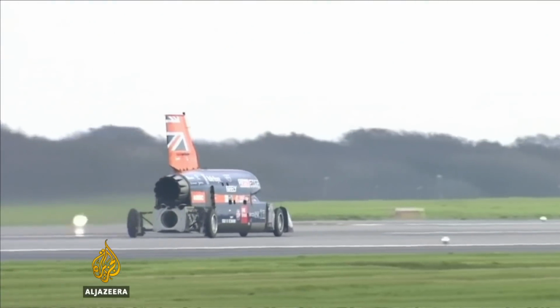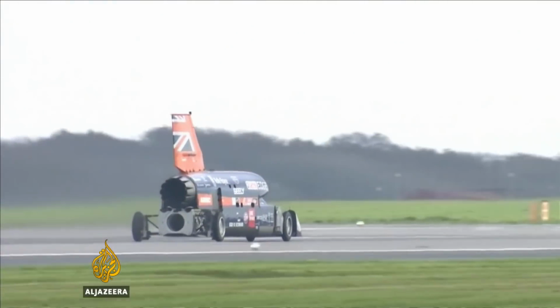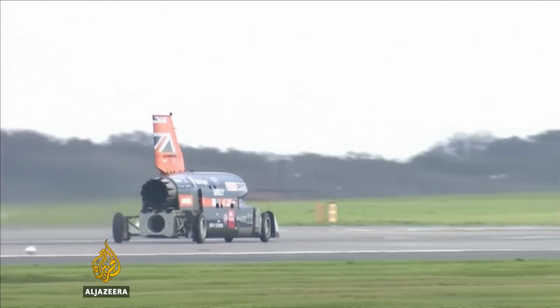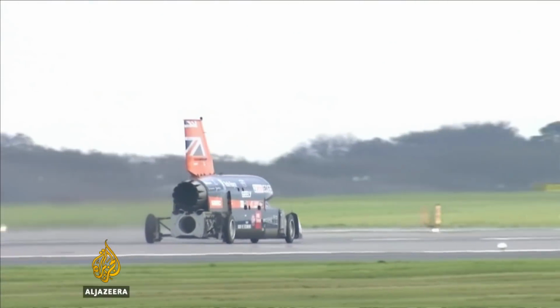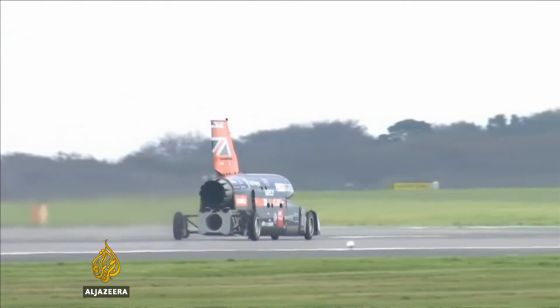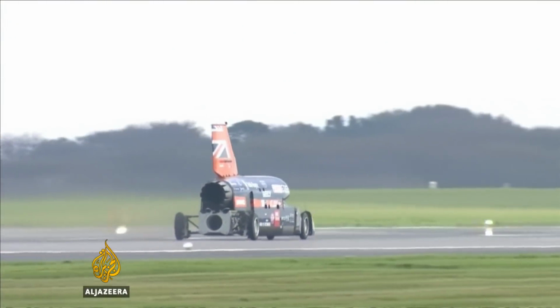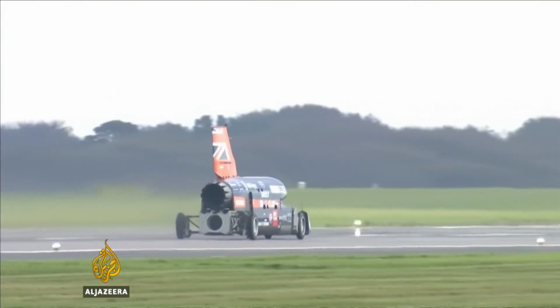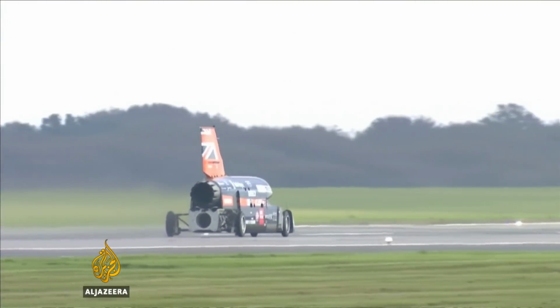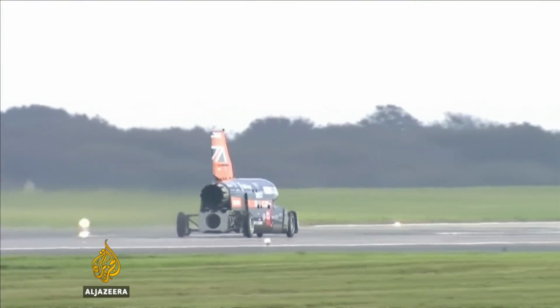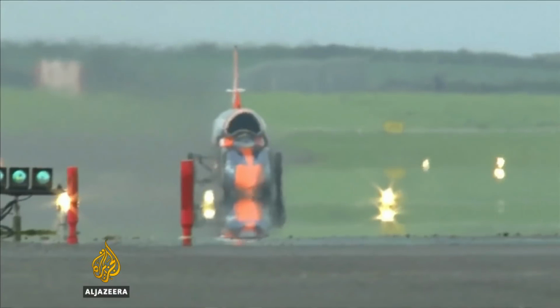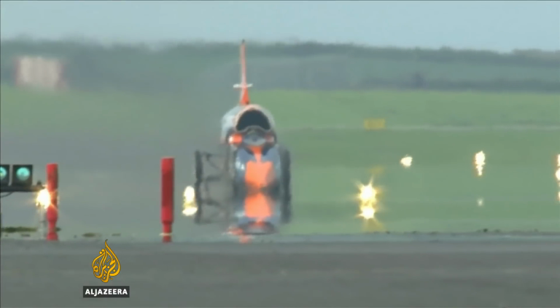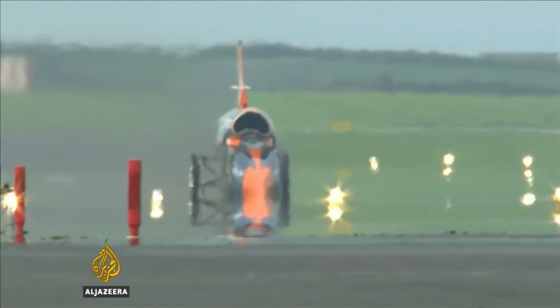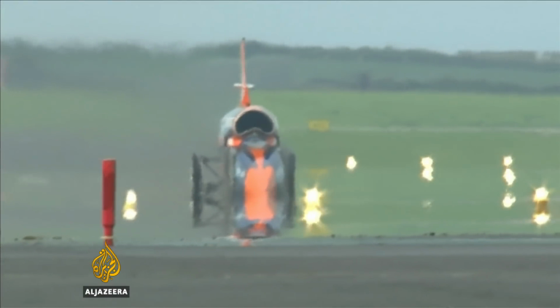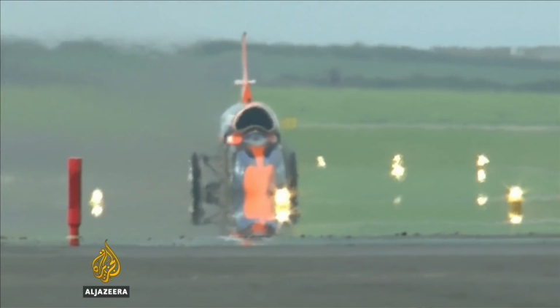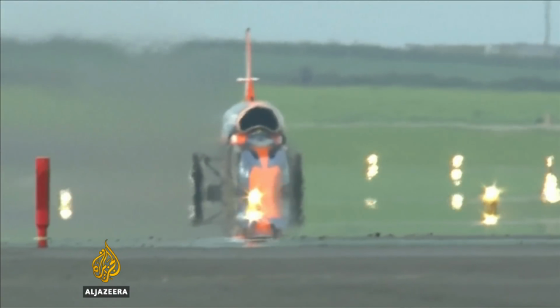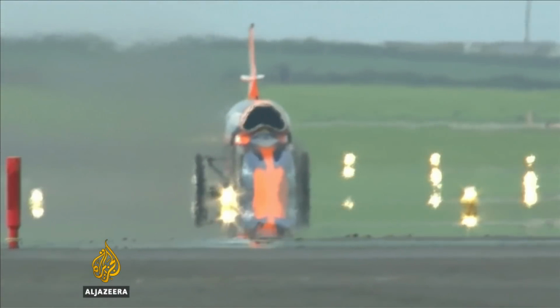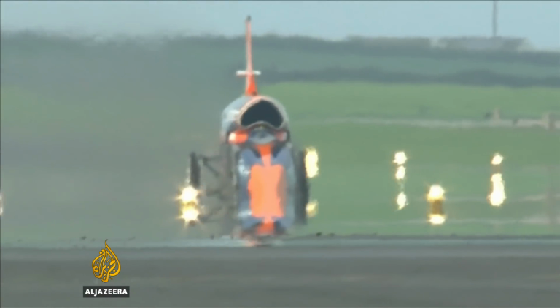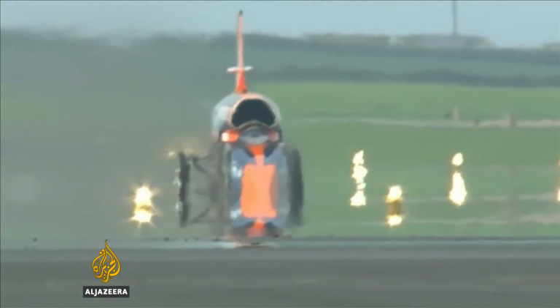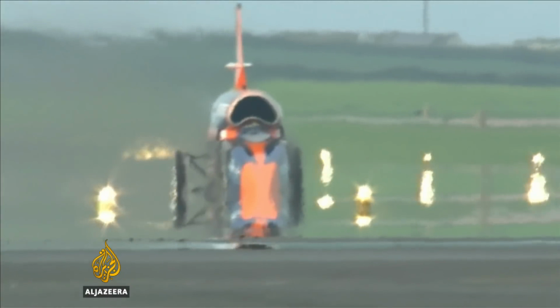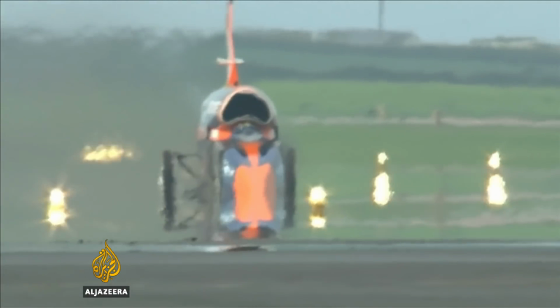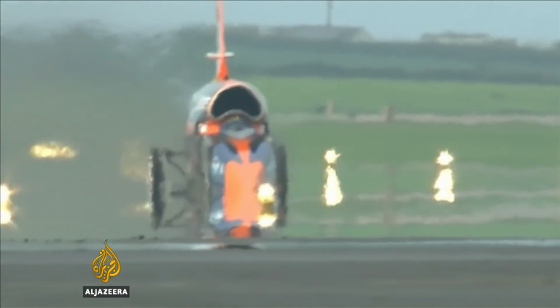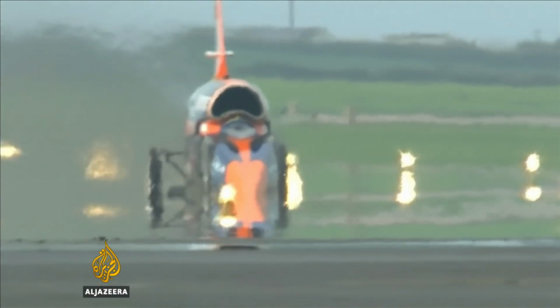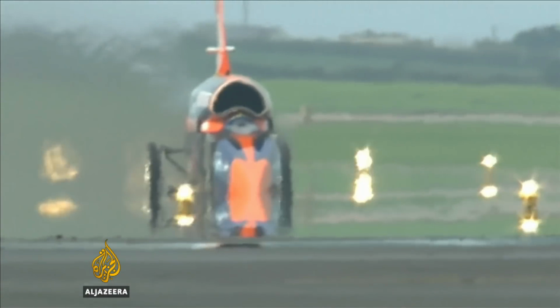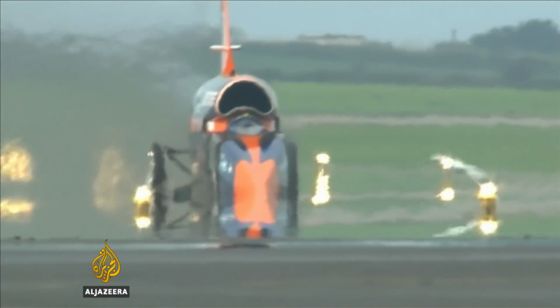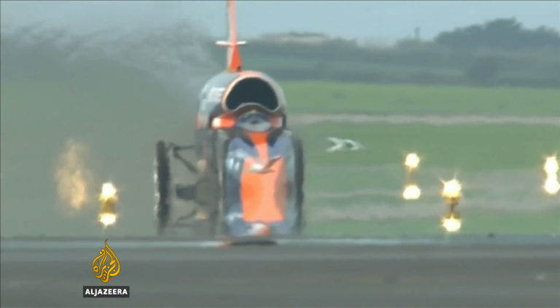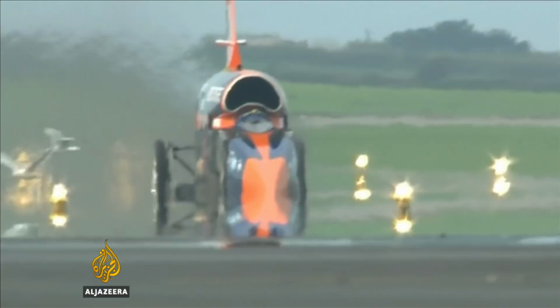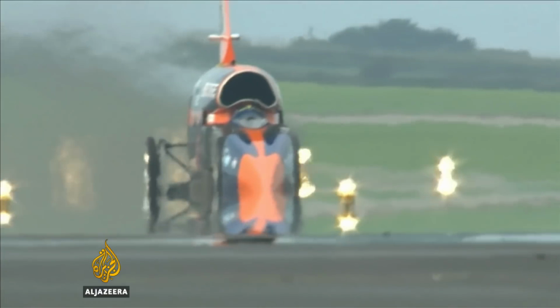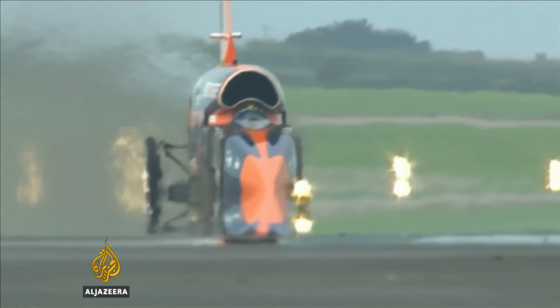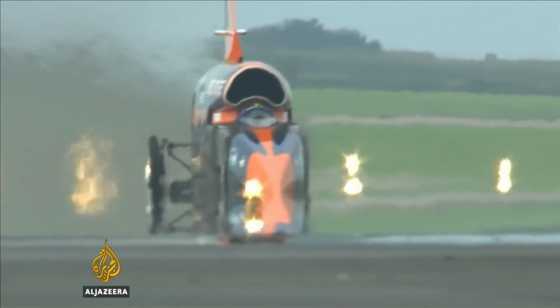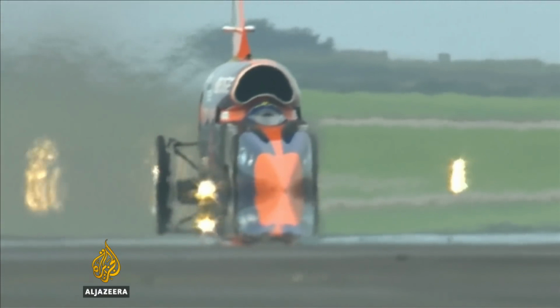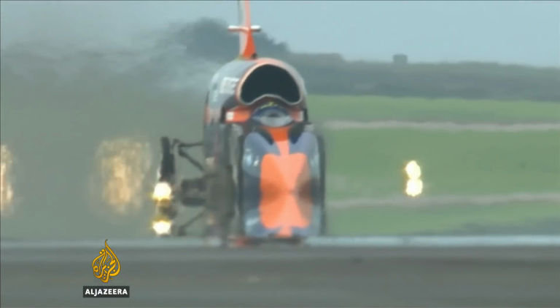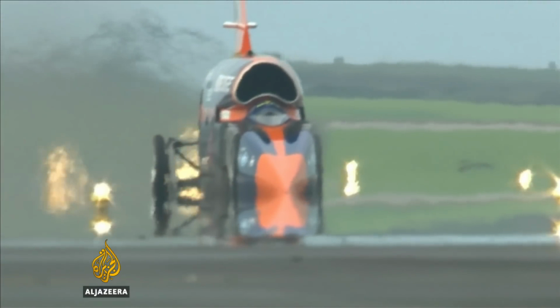The key test was a success, showing a pioneering team that can break the sound barrier with a new land speed record firmly in their sight. Lee Wellings, Al Jazeera.